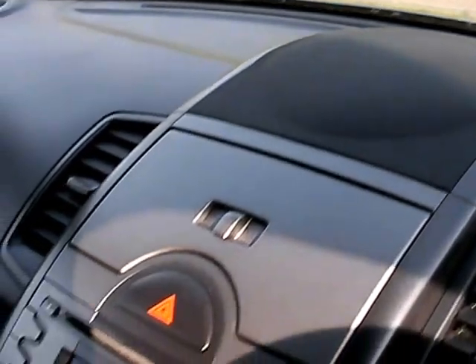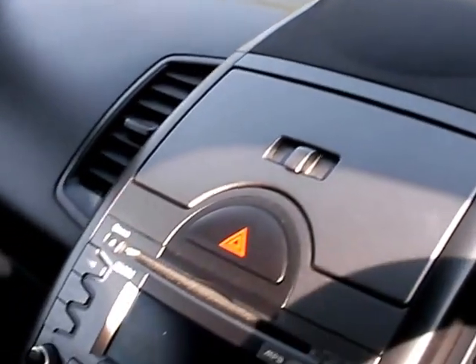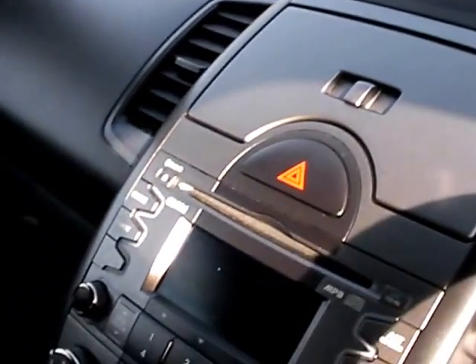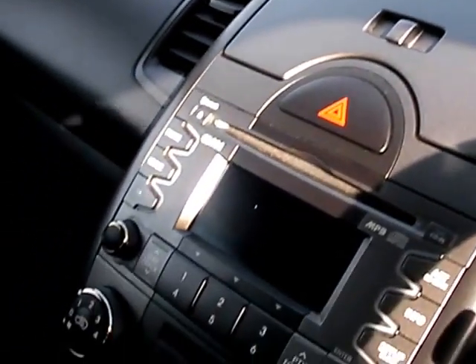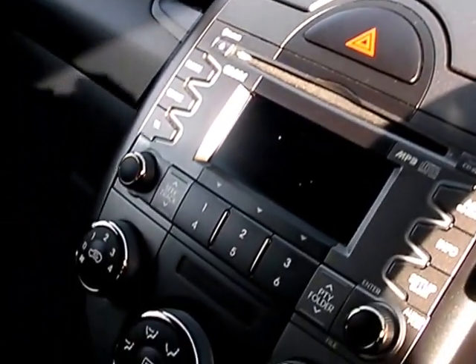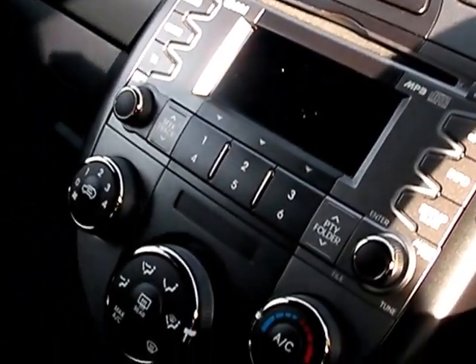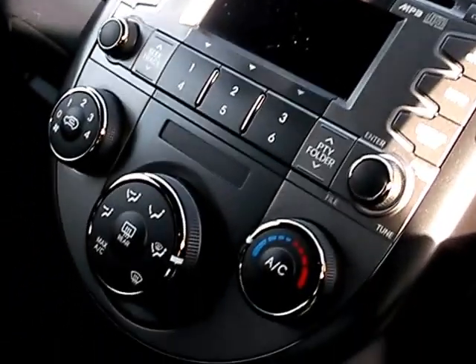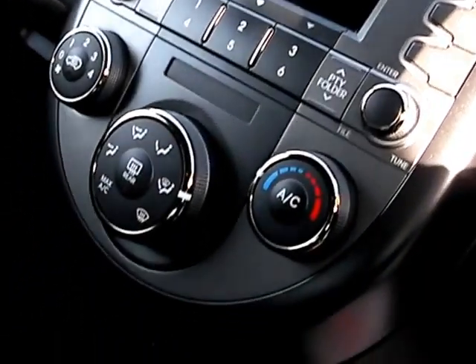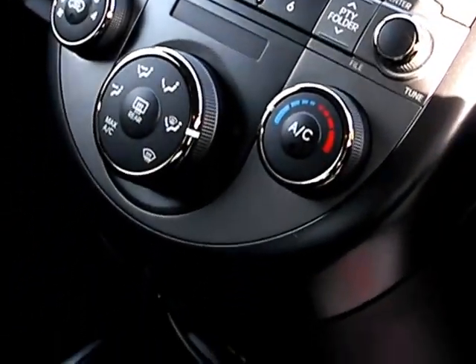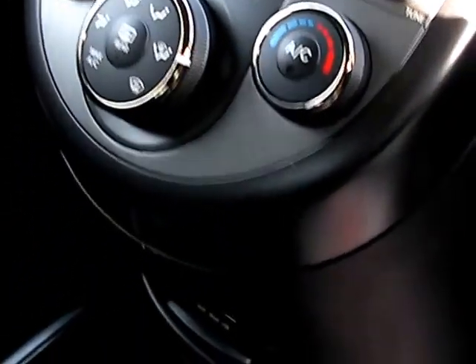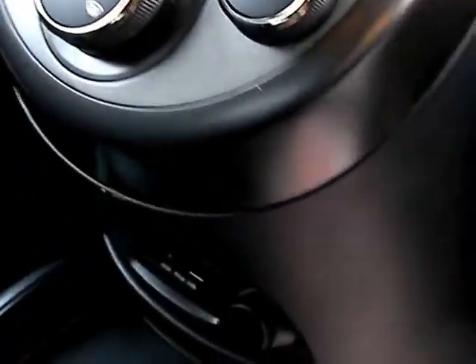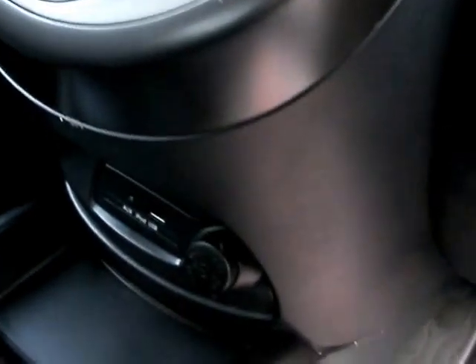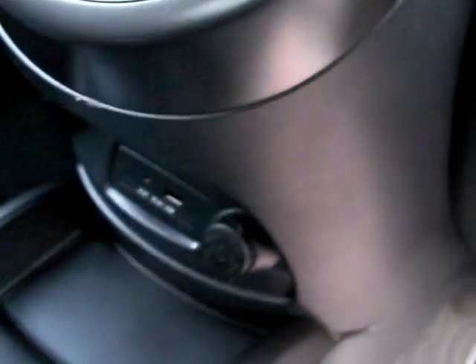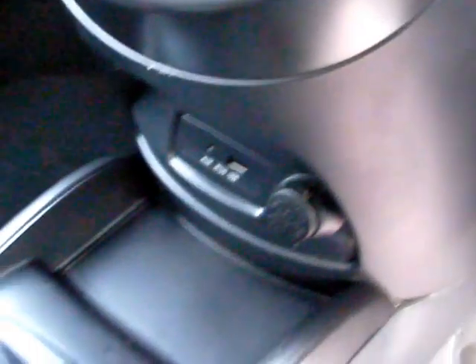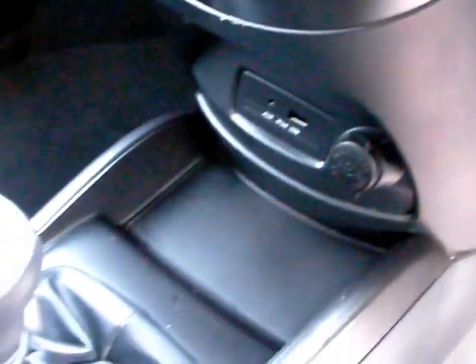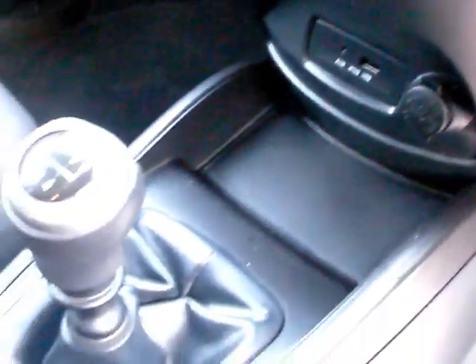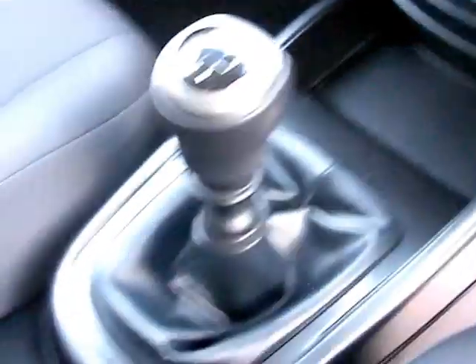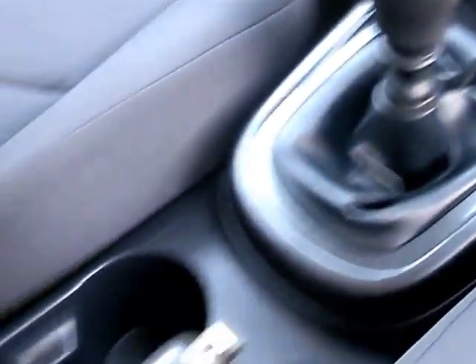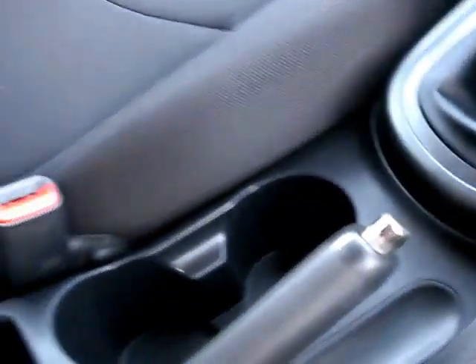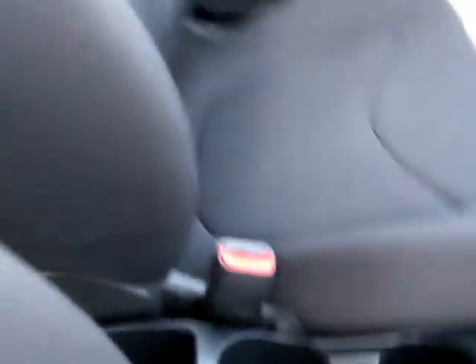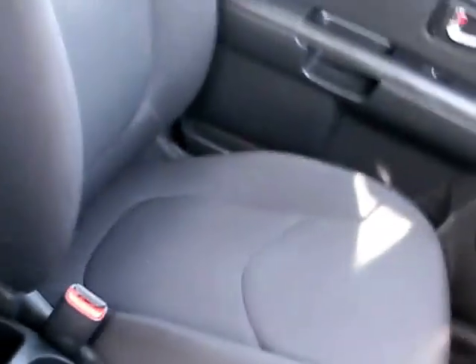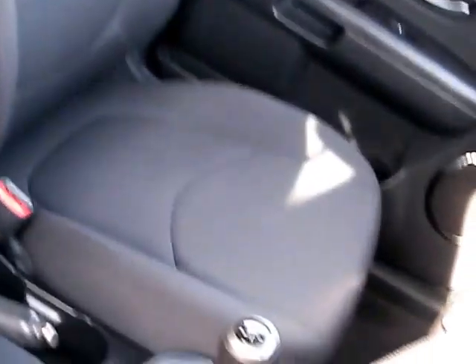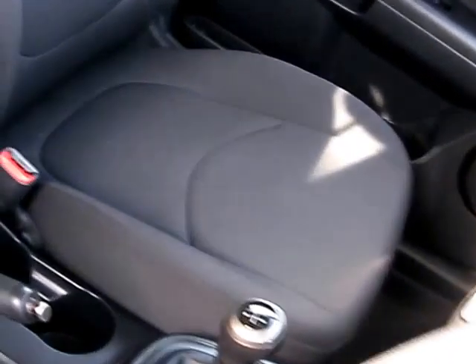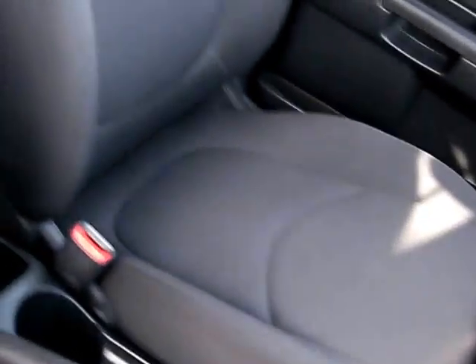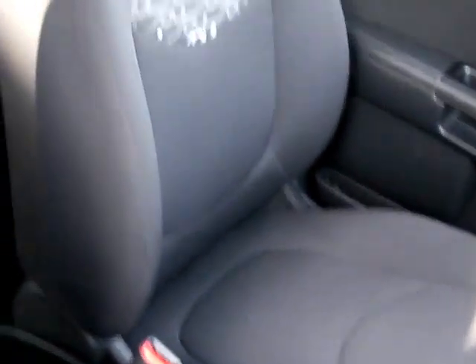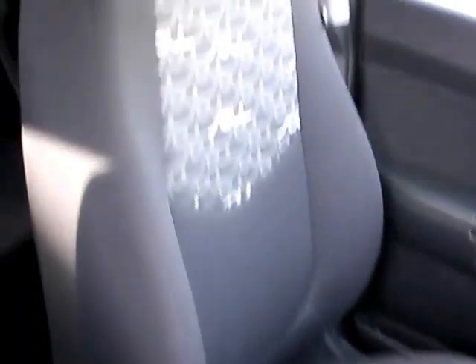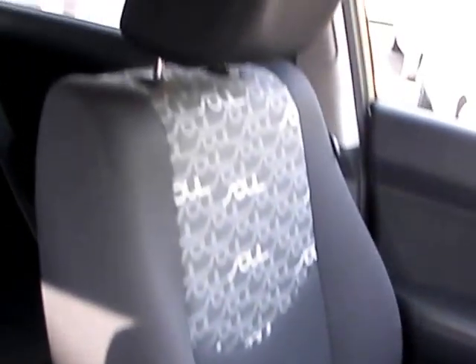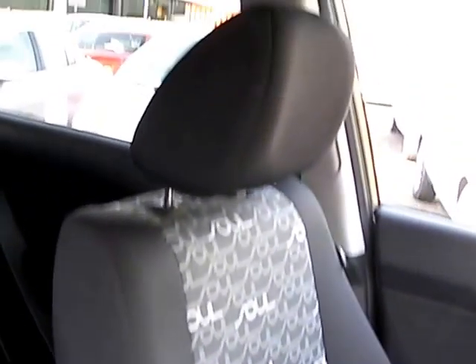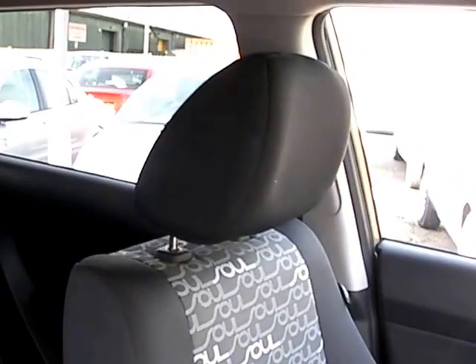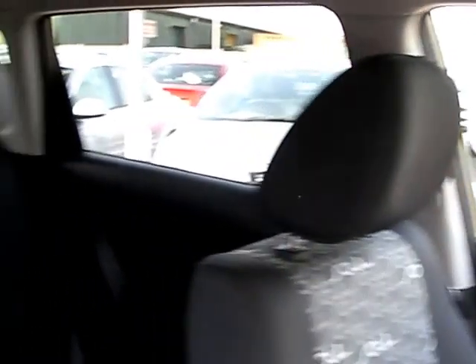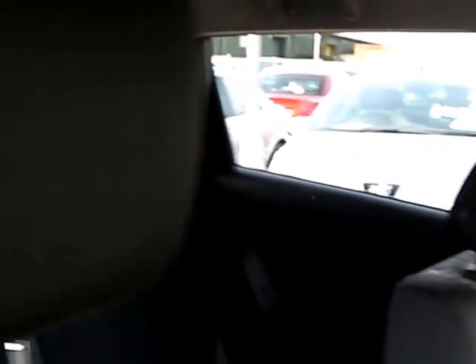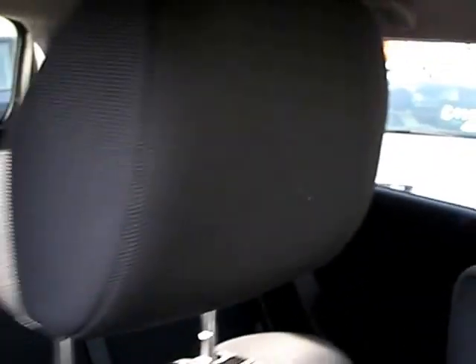Radio CD, MP3, air conditioning, USB, auxiliary, 5-speed gearbox, plus seats in grey.